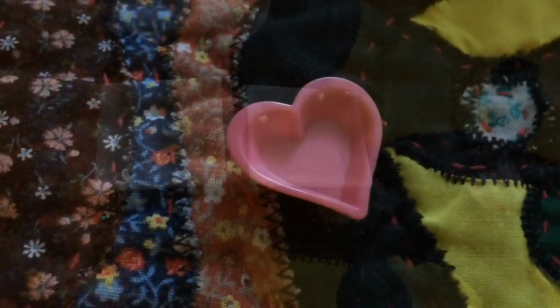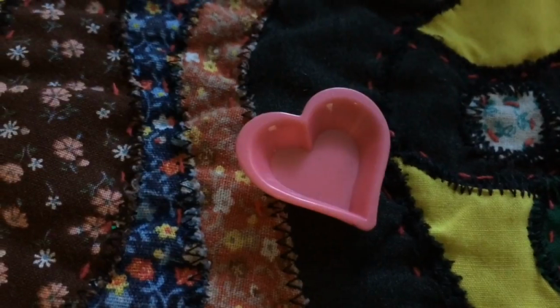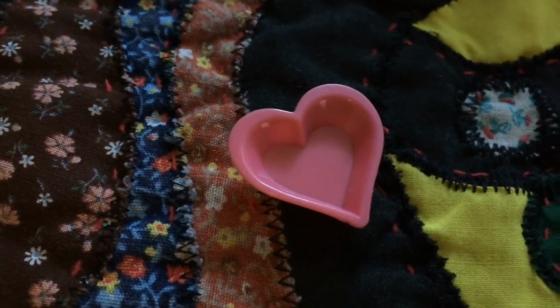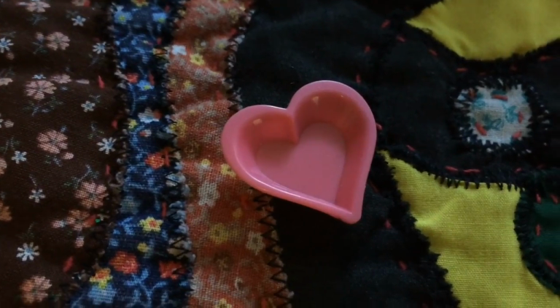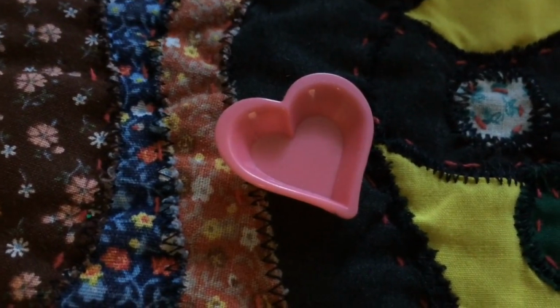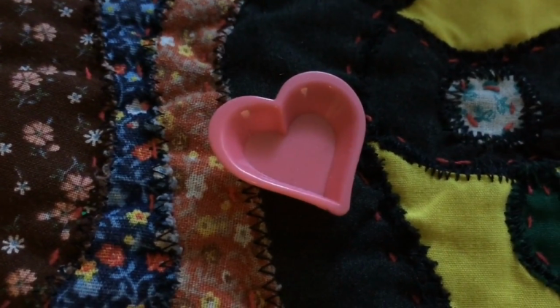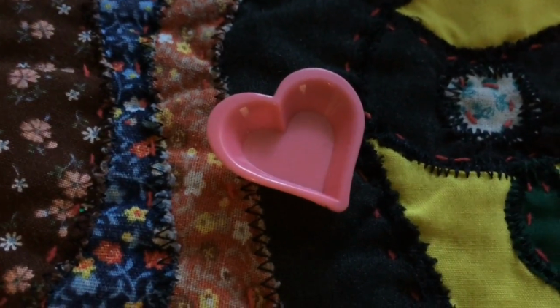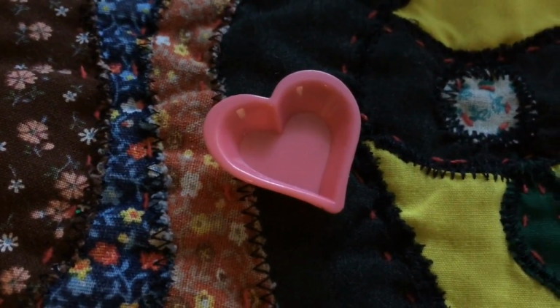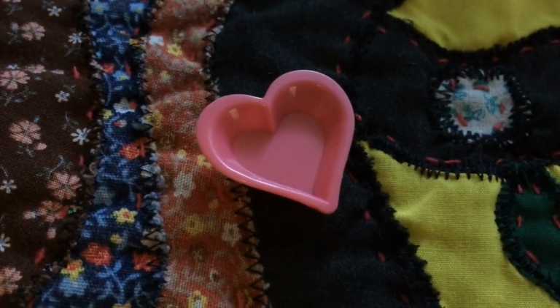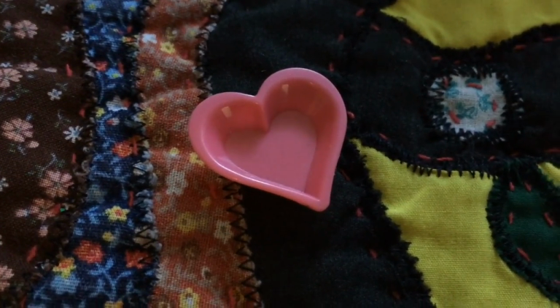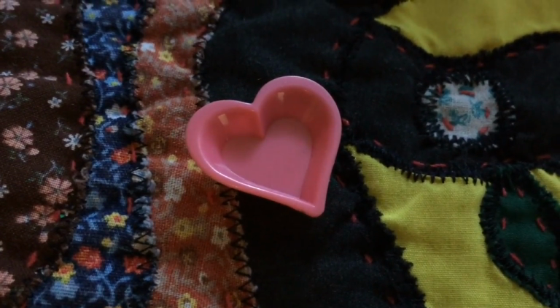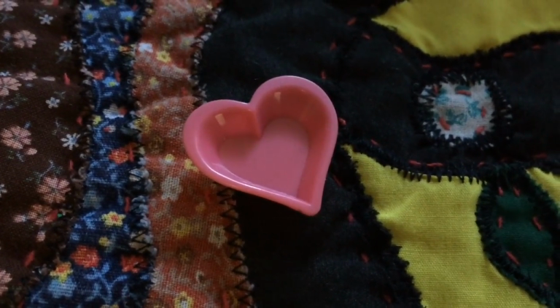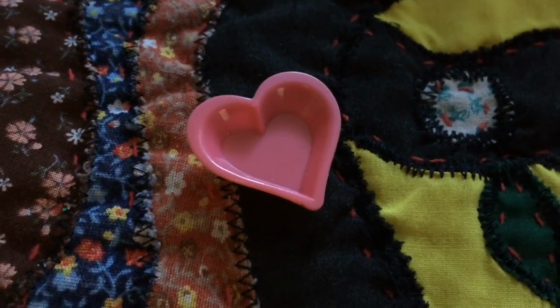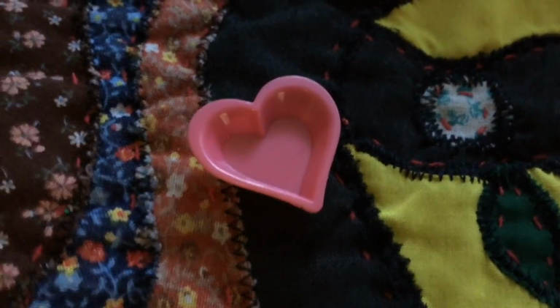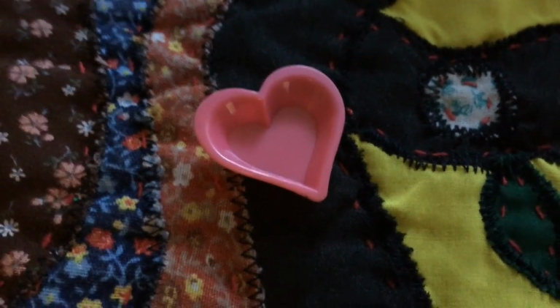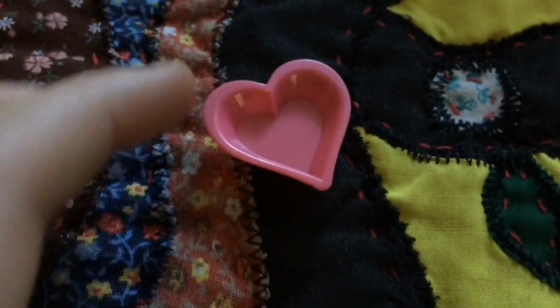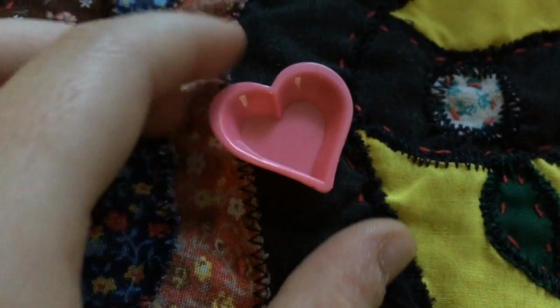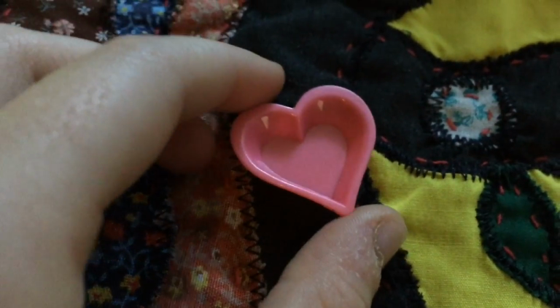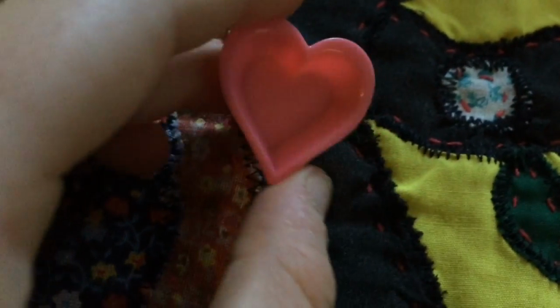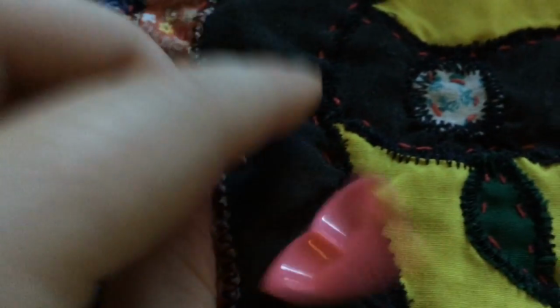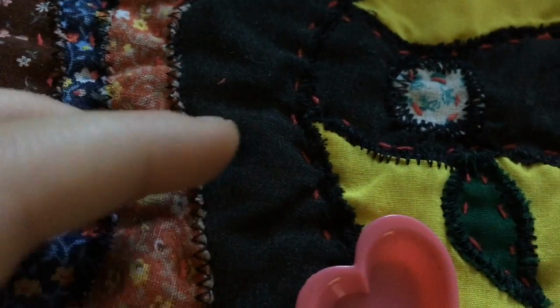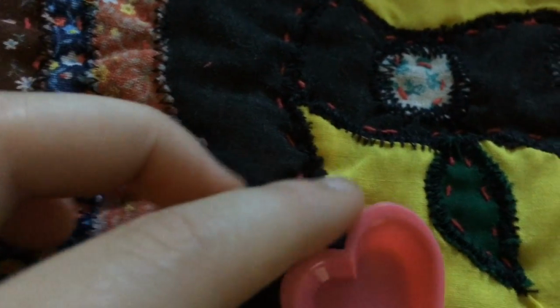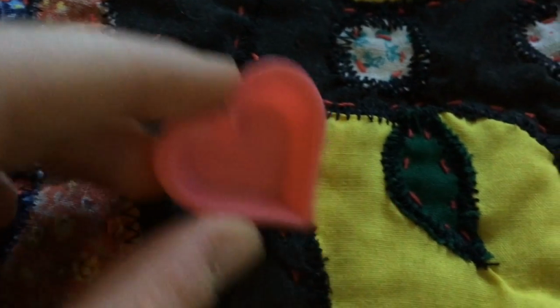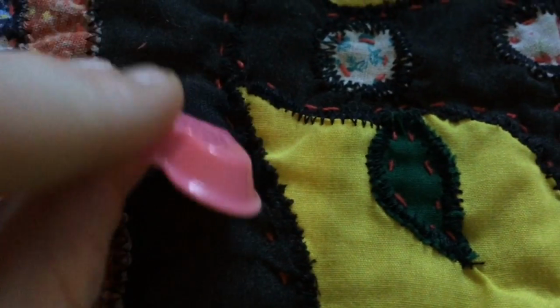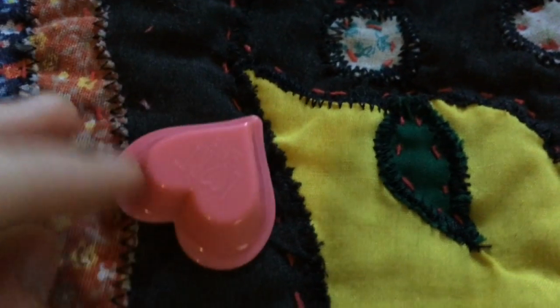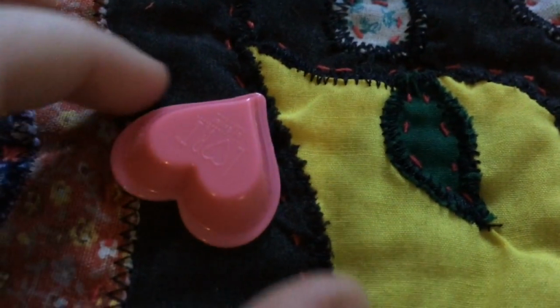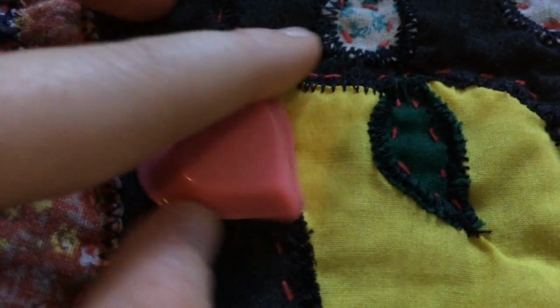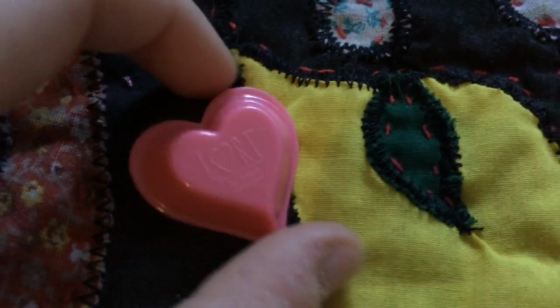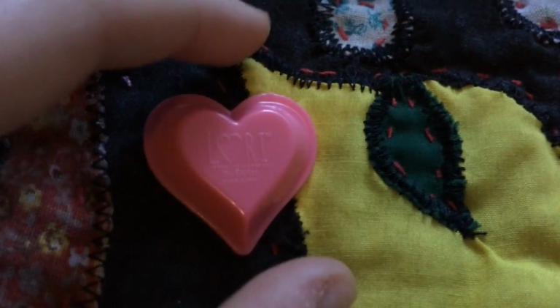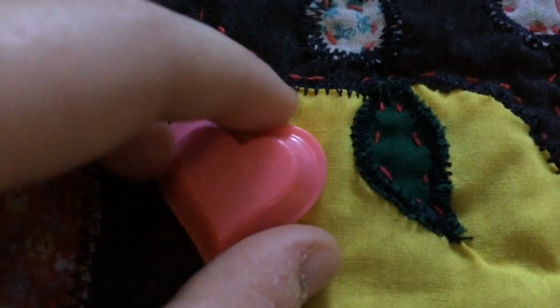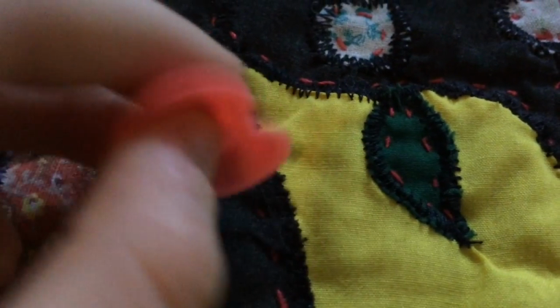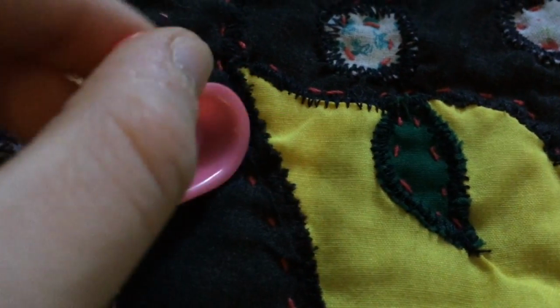The next thing that it comes with is this heart bowl. It's a pink color and it's shaped like a heart, so you can put cookies in it or something. It's got the logo on the back.